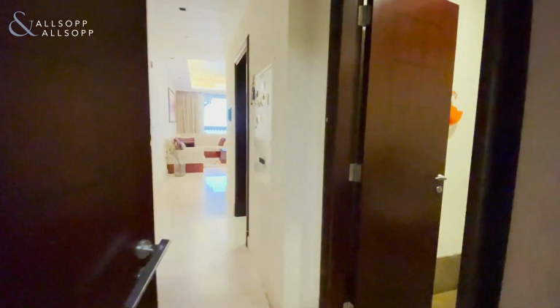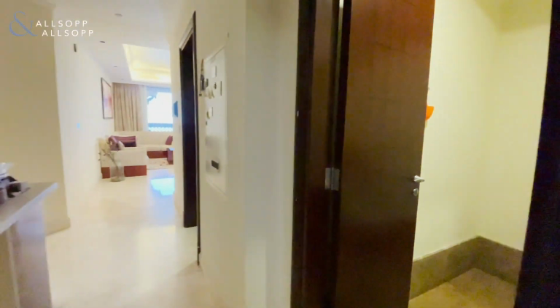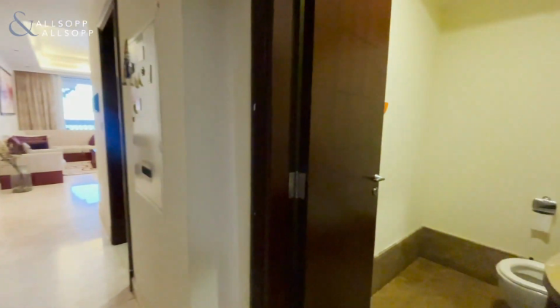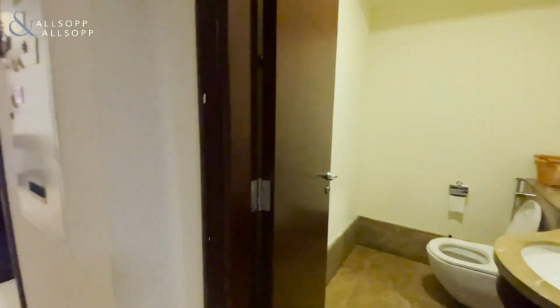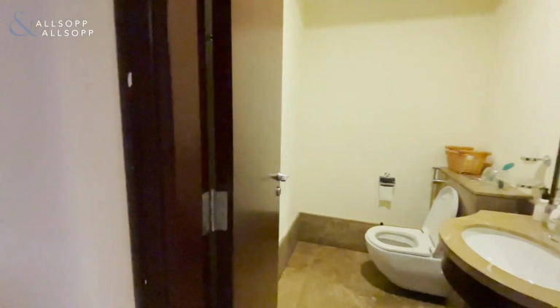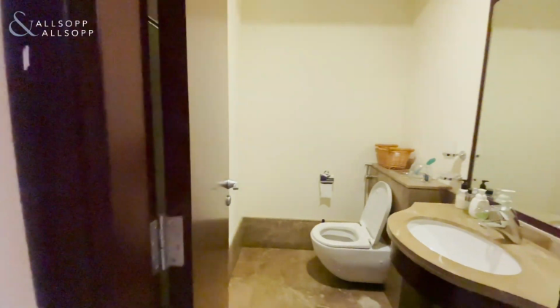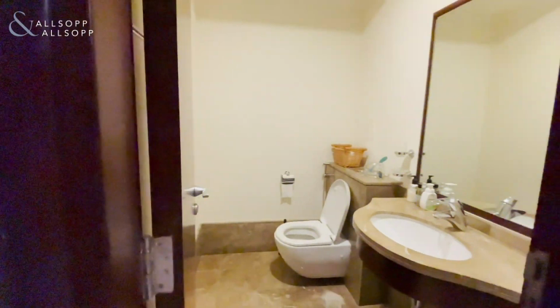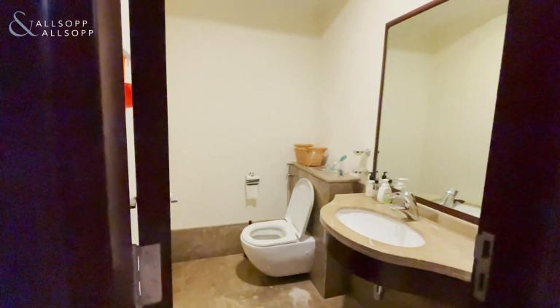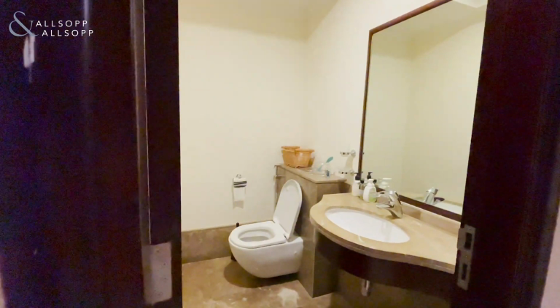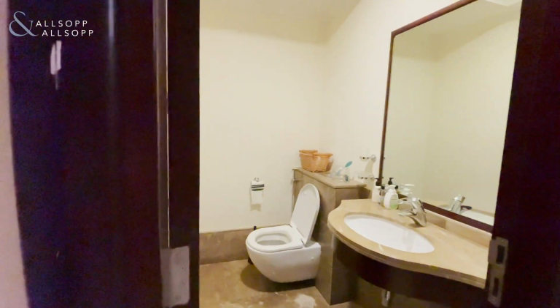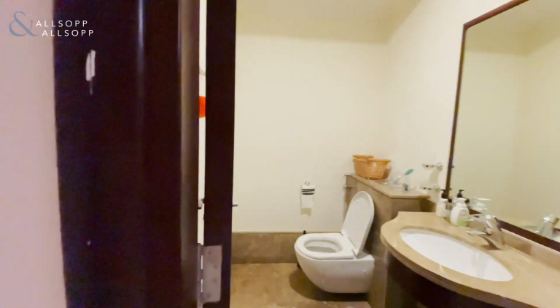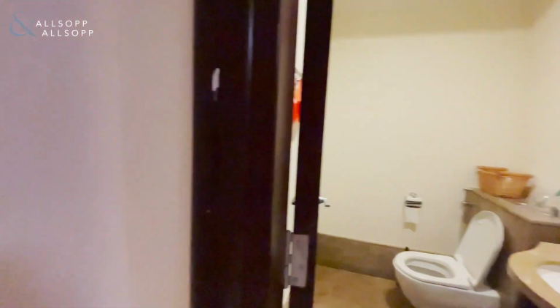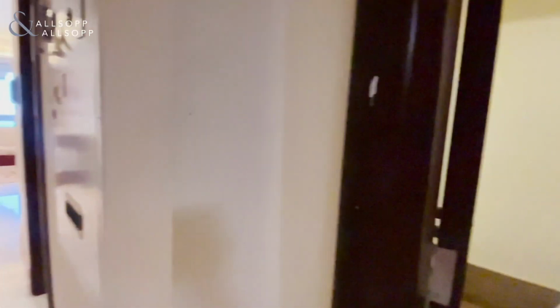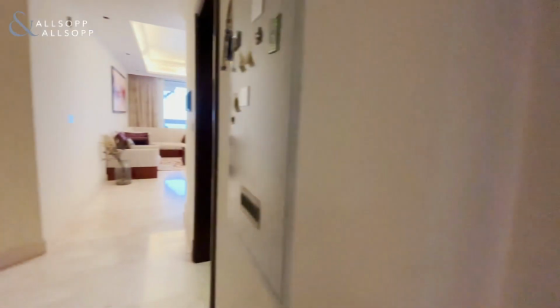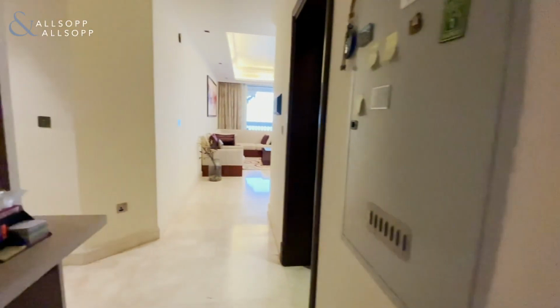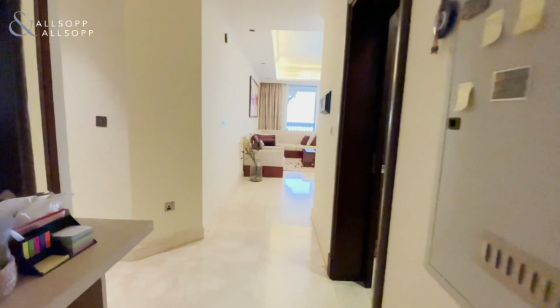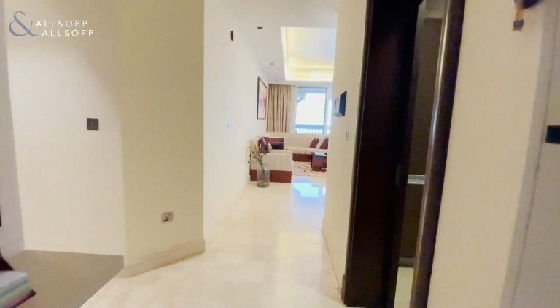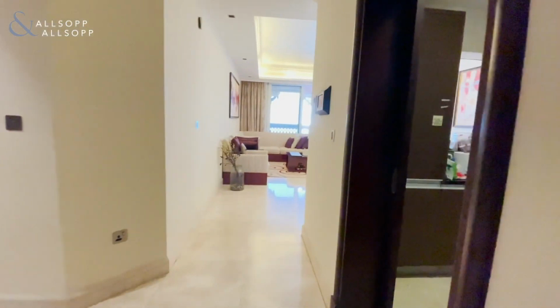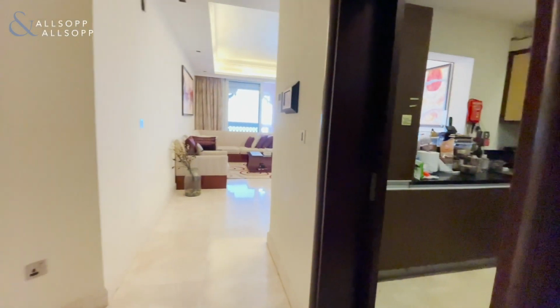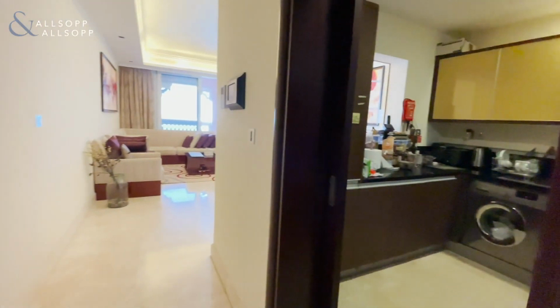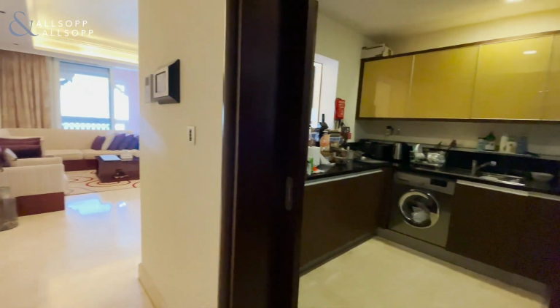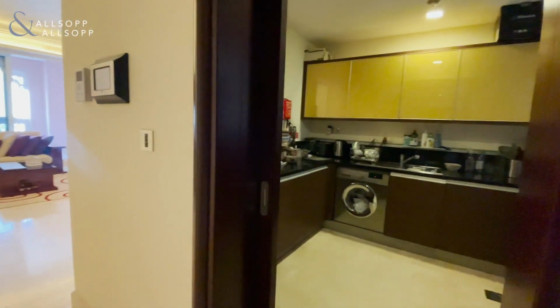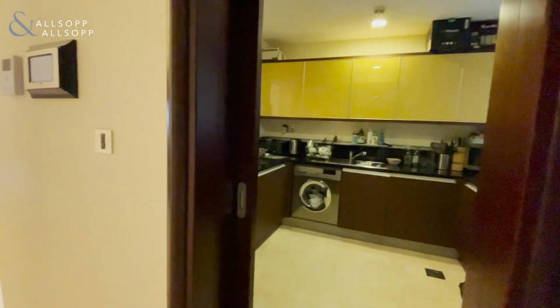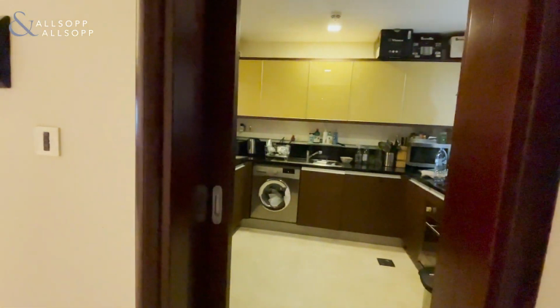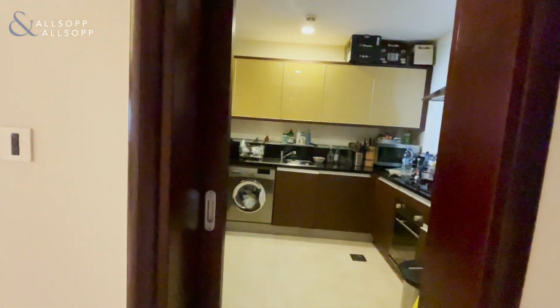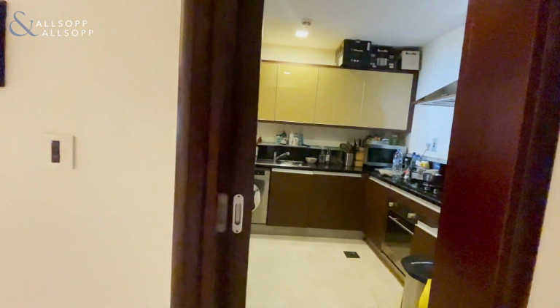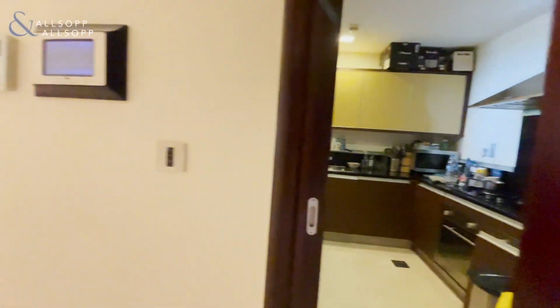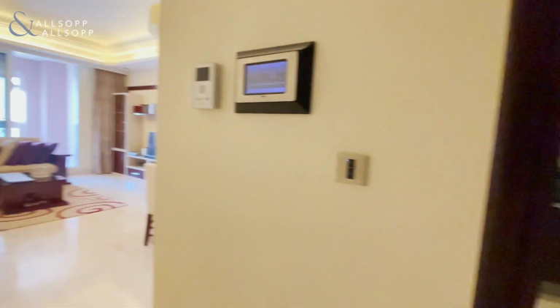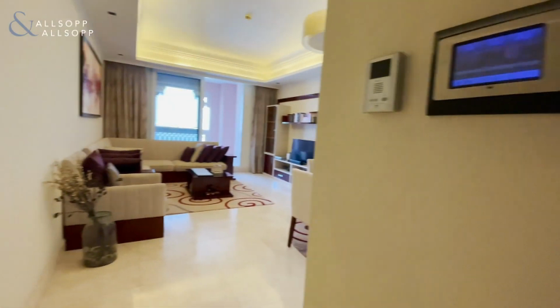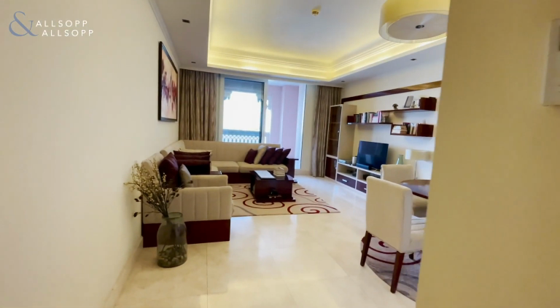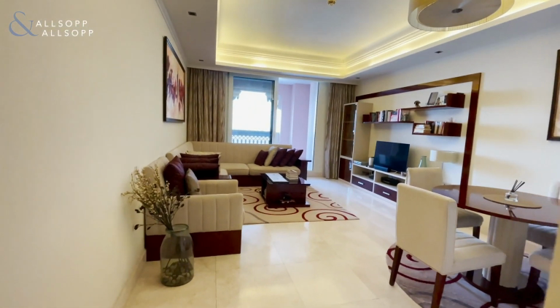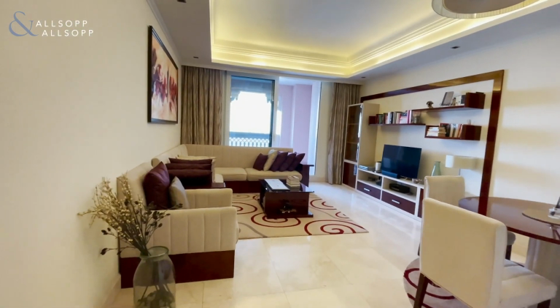Good afternoon ladies and gentlemen, this is Nathan here from Allsop. Today I'm here to present my new listing, which is a two-bedroom in Grandier Residences, building Moira. The property is 1,800 square foot, two-bedroom plus maid's with perfect sea views.